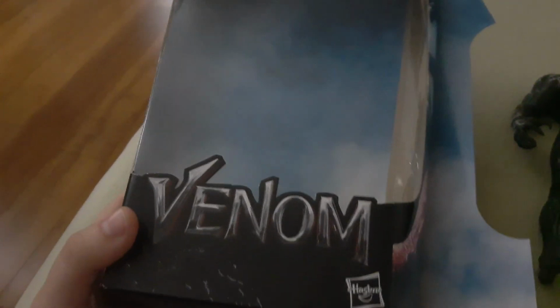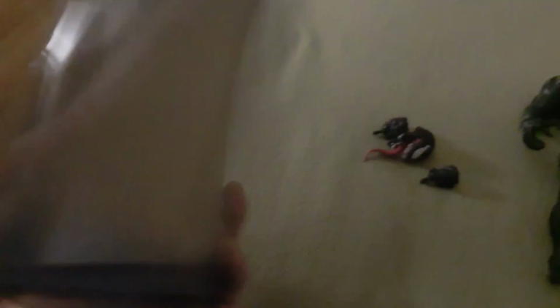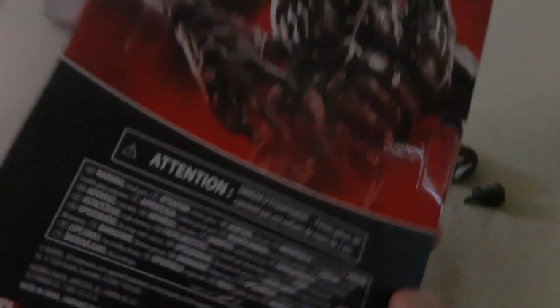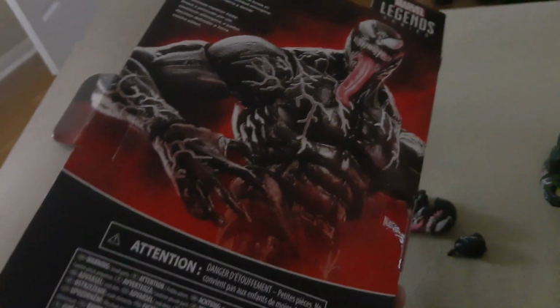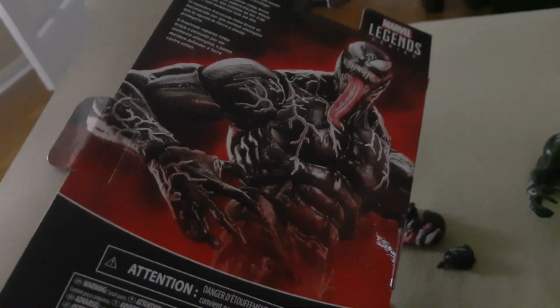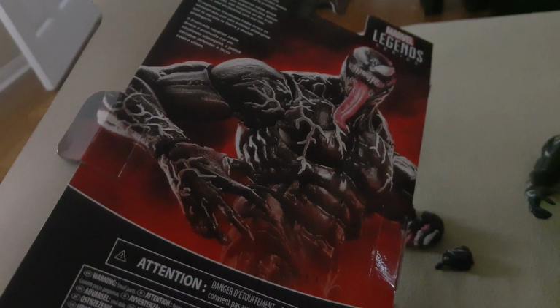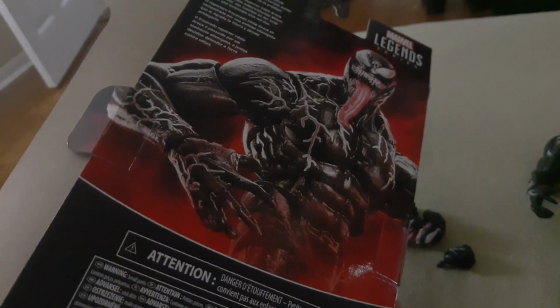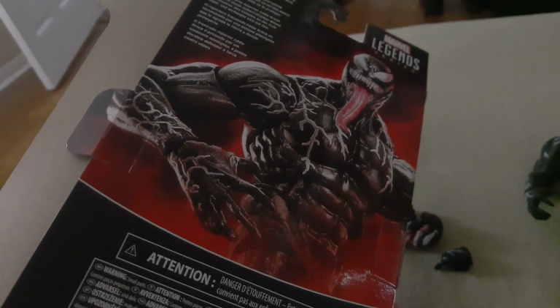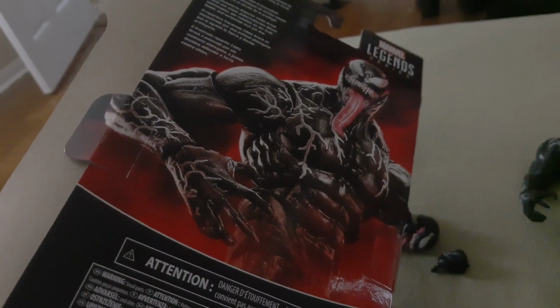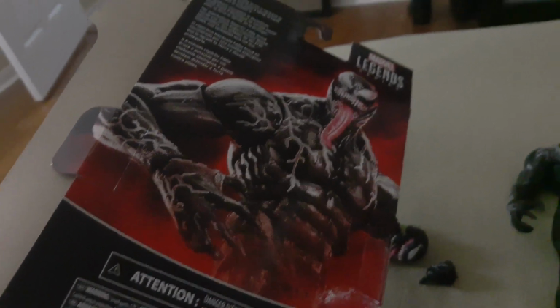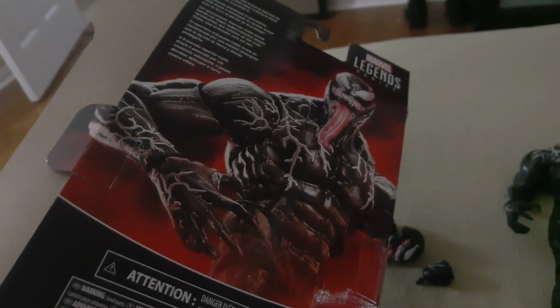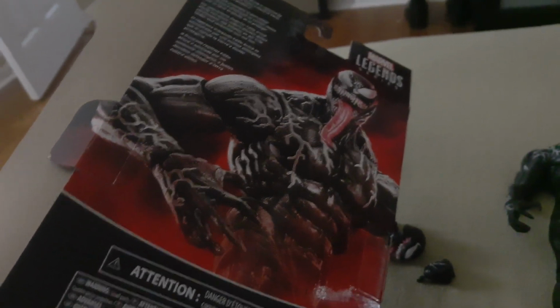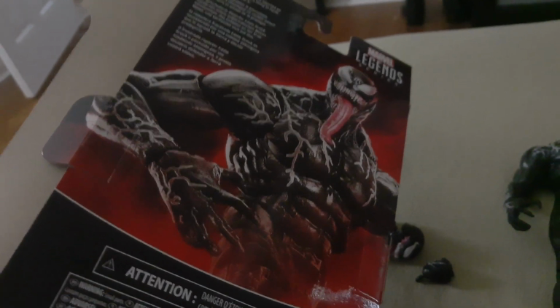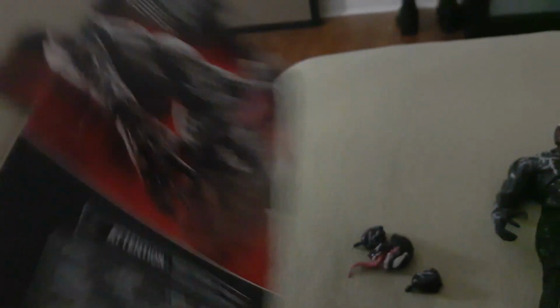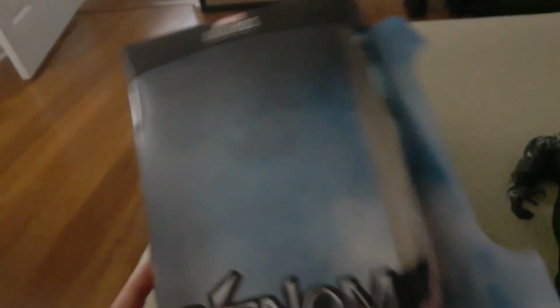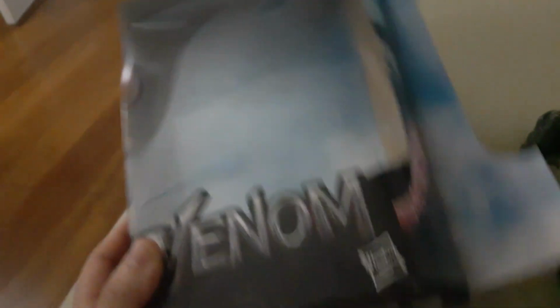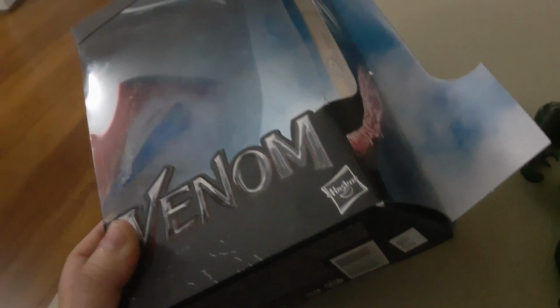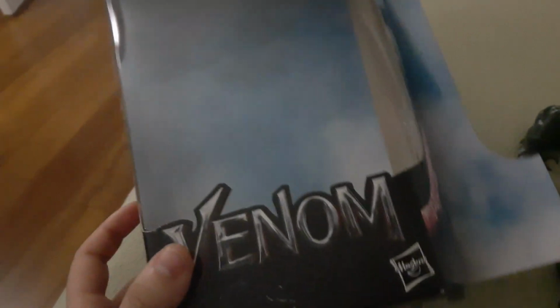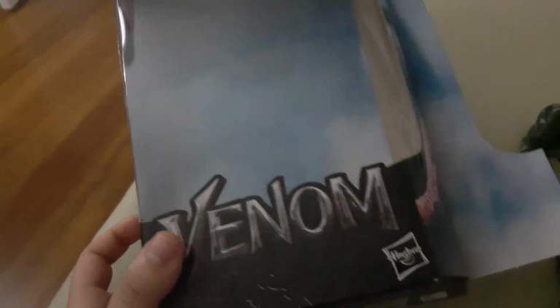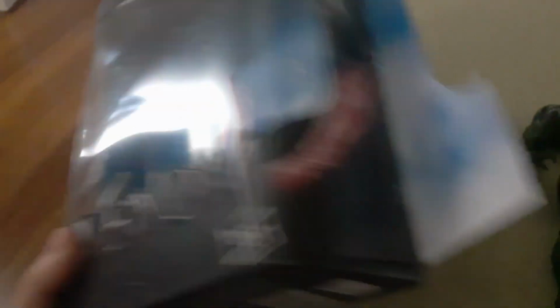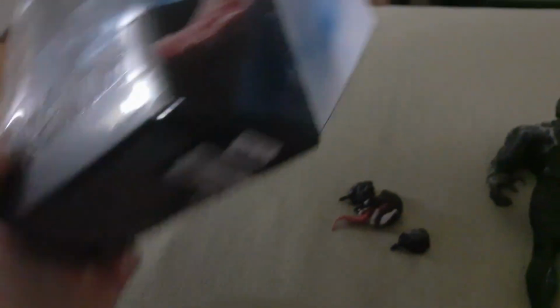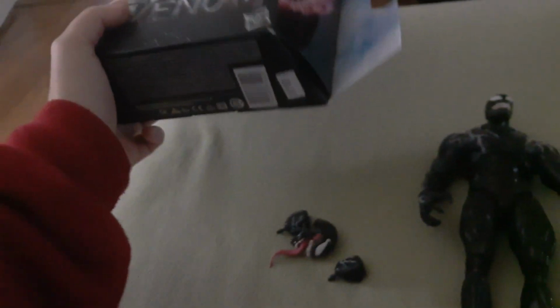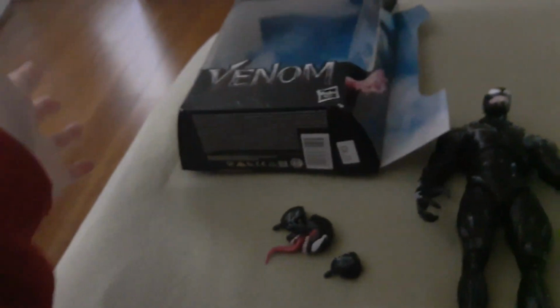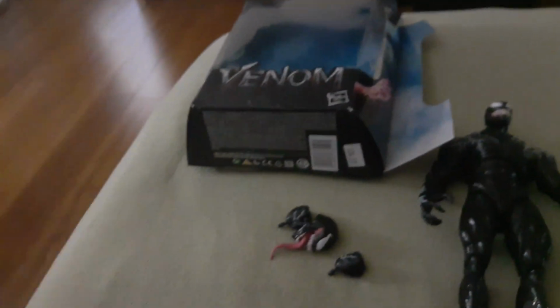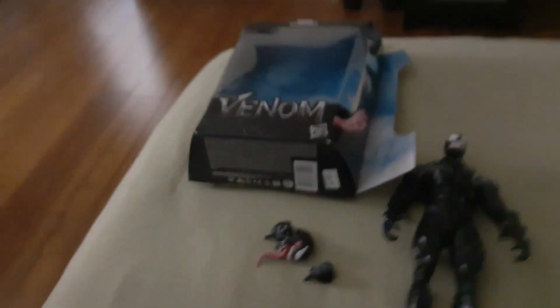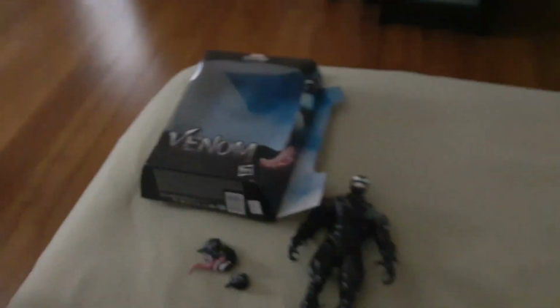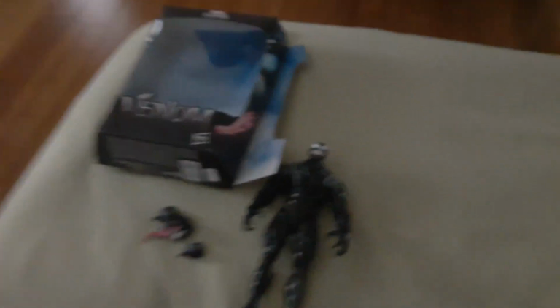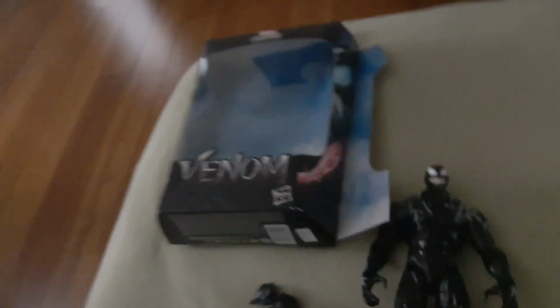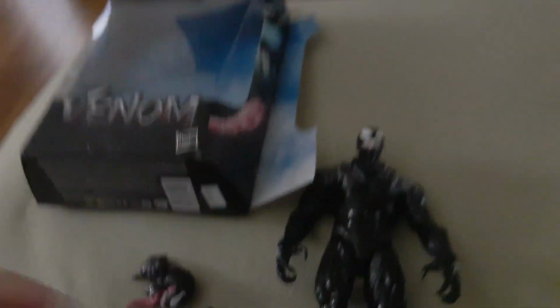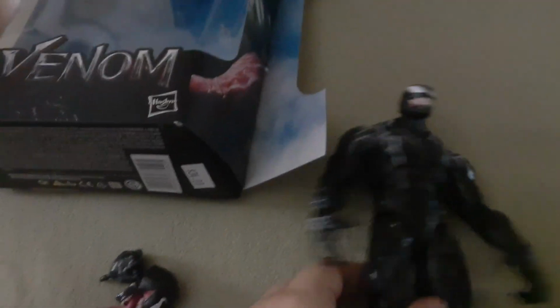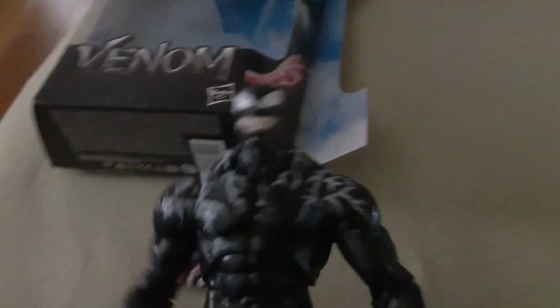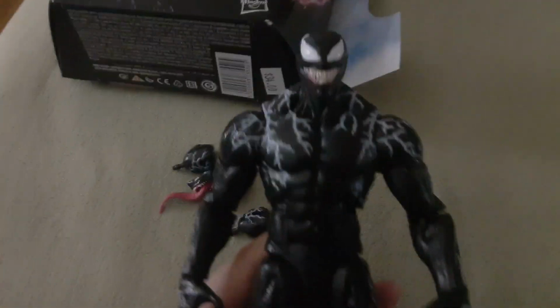We went to a comic book store to kill time, and I got myself the movie Venom figure, which online is expensive — like, very expensive. So I was happy to find this for an okay price, definitely cheaper than what it was online.